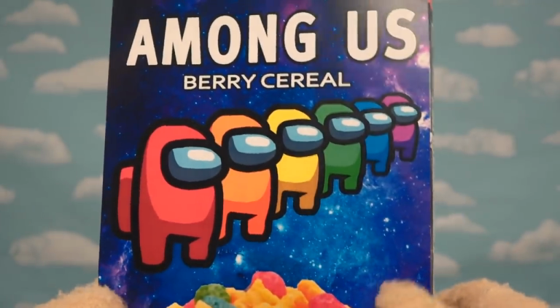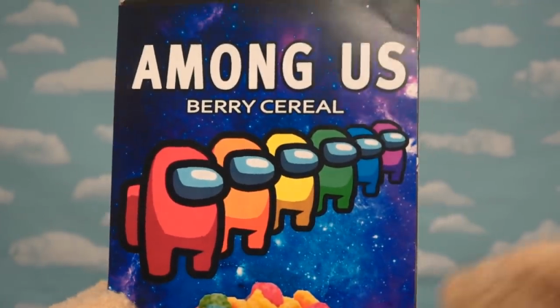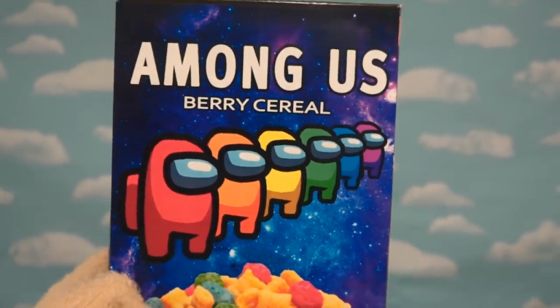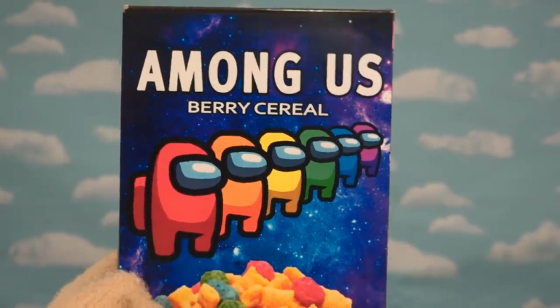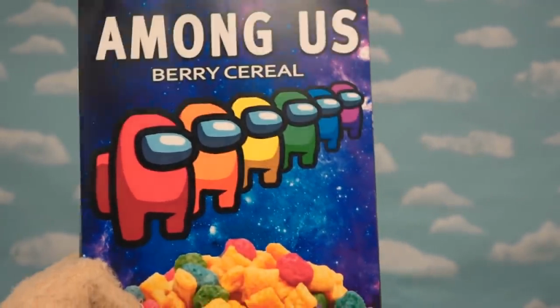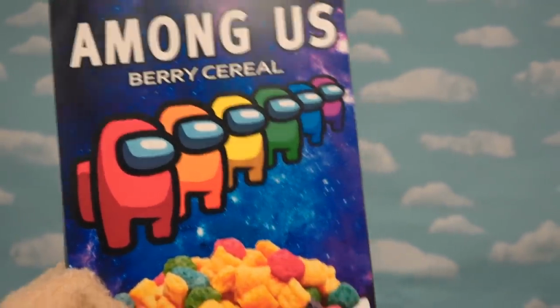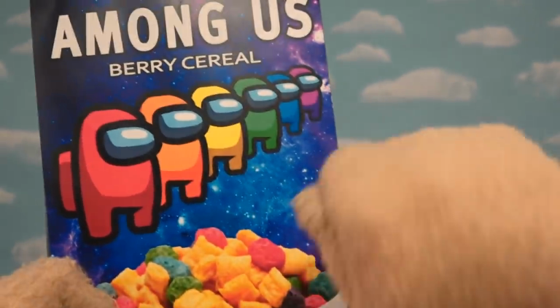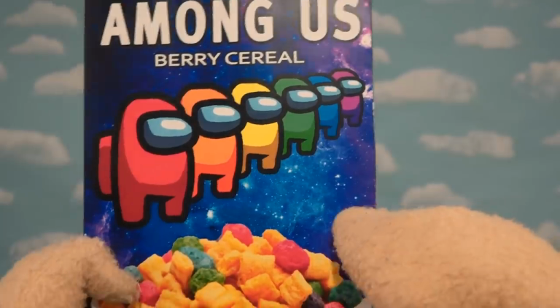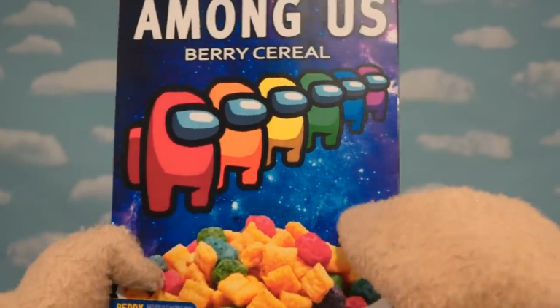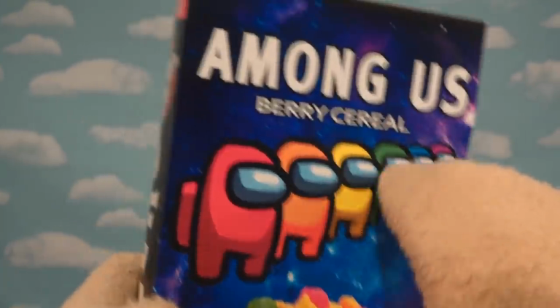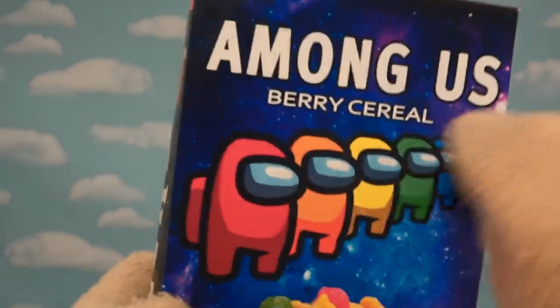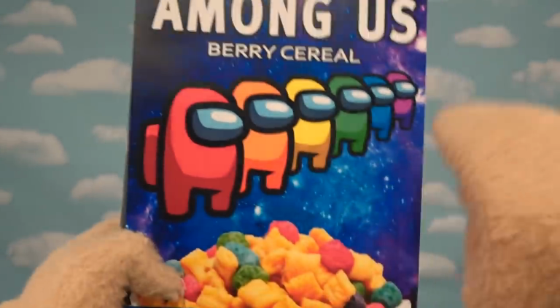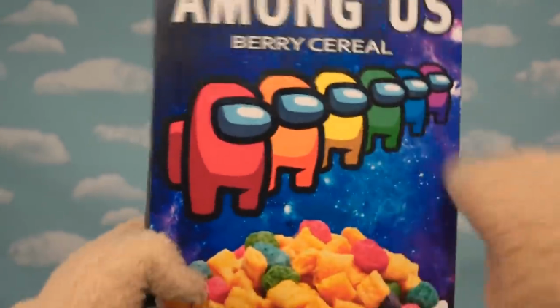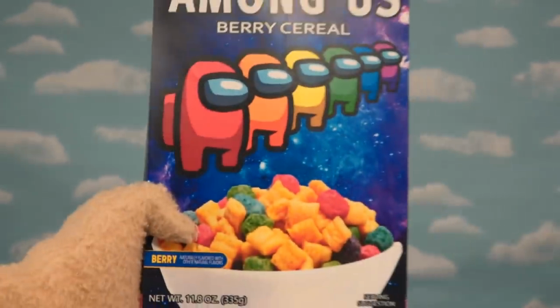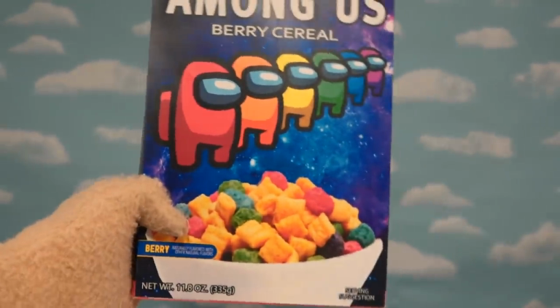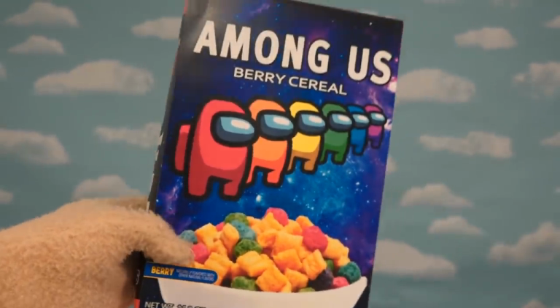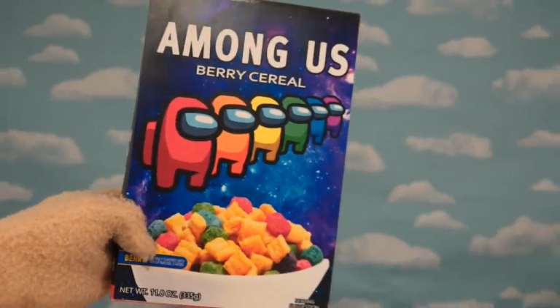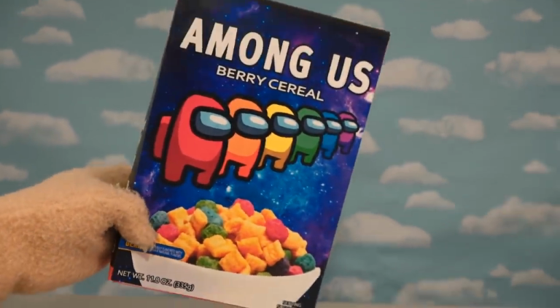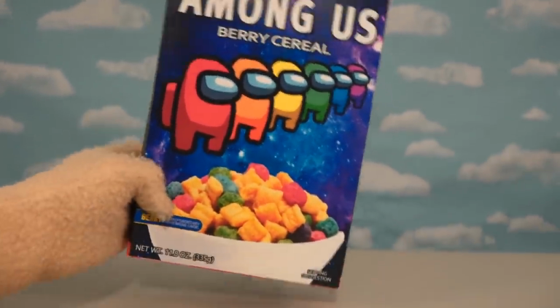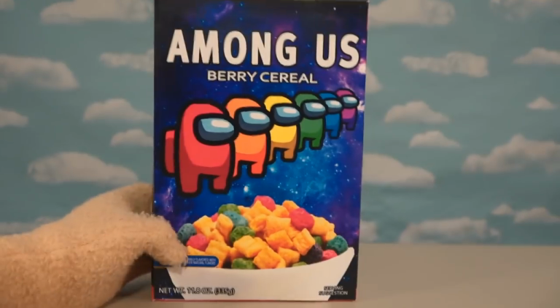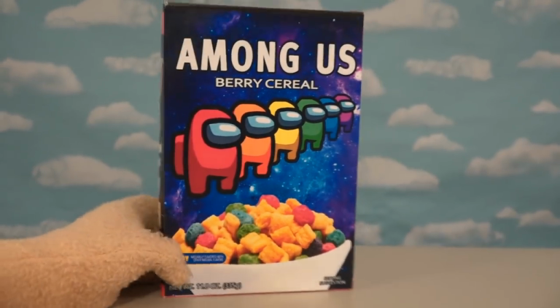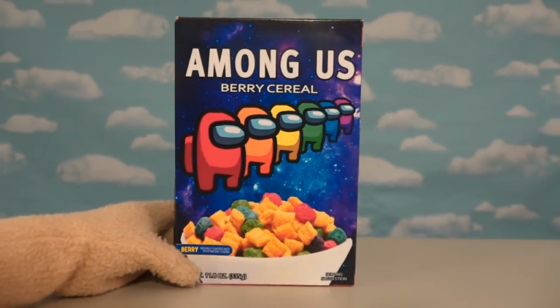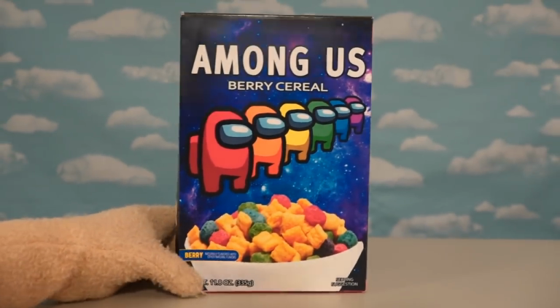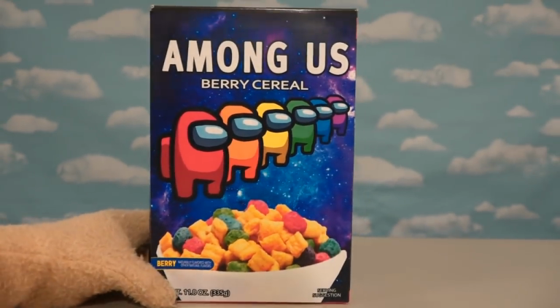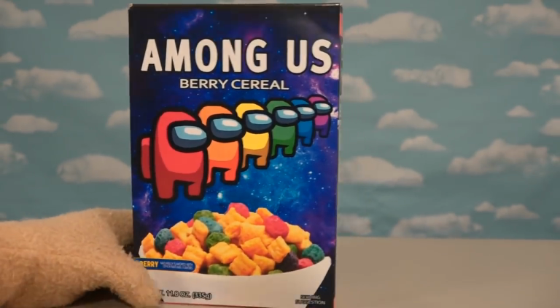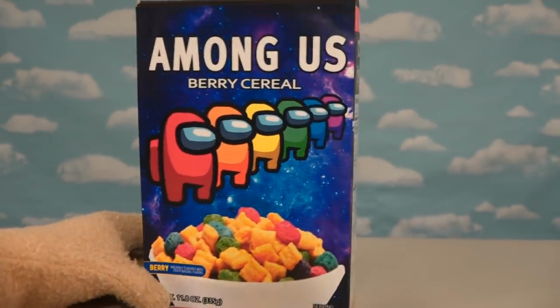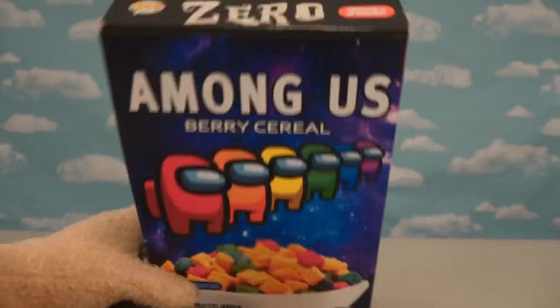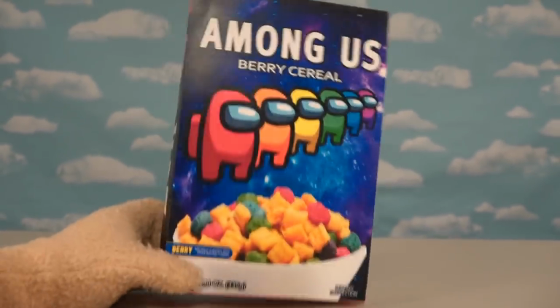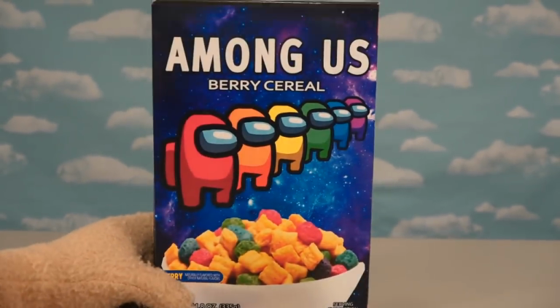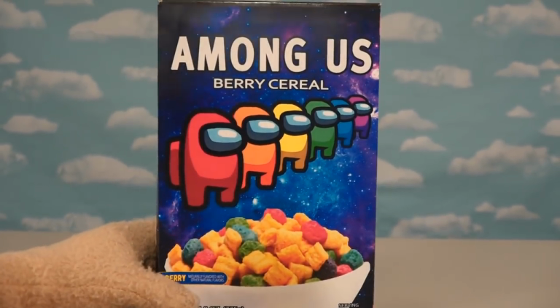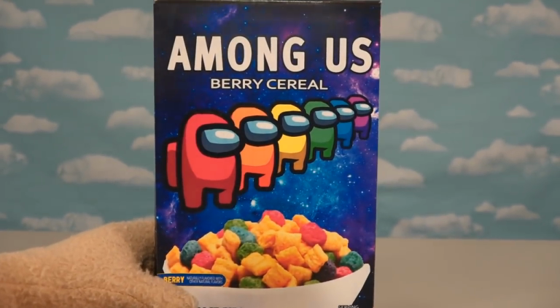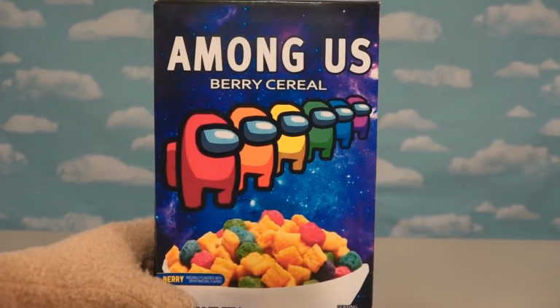Oh, is that cool or what? And of course, I grabbed the most colorful picture out in space I could find and put that in the background. Nice, and we got our Among Us cereal! Wouldn't that be cool to see this in the cereal aisle? Puppet-tastic!